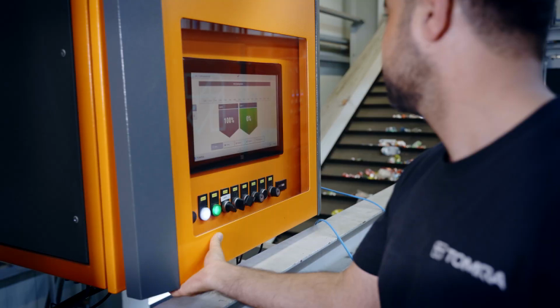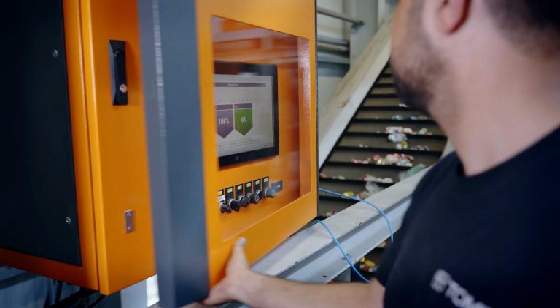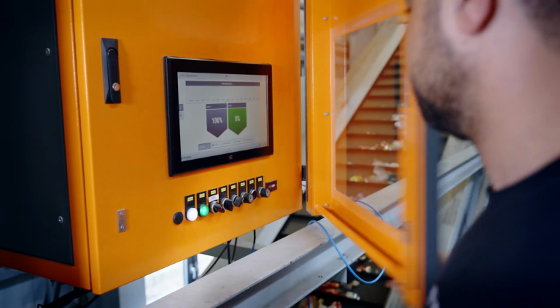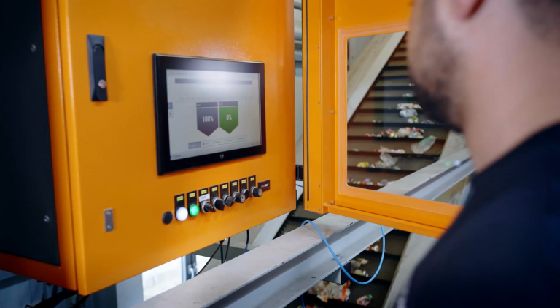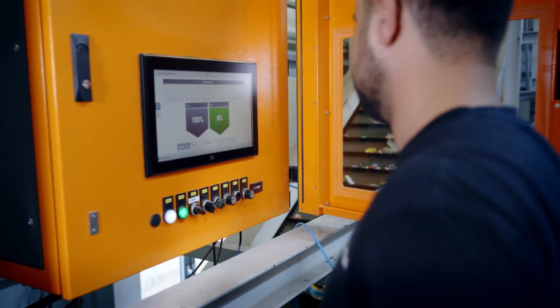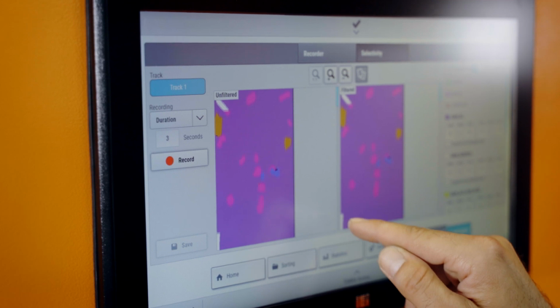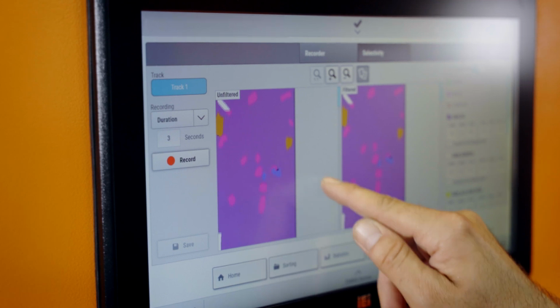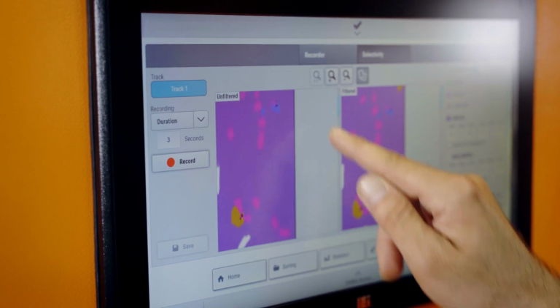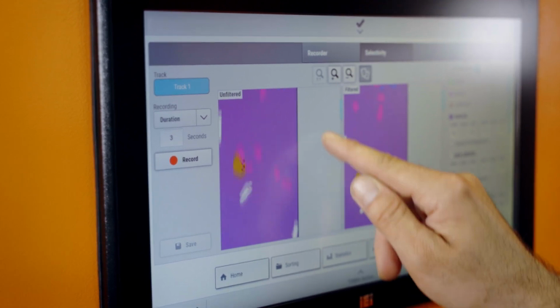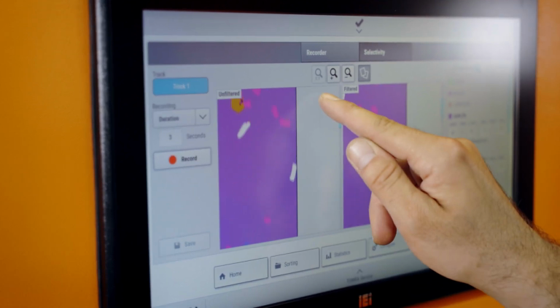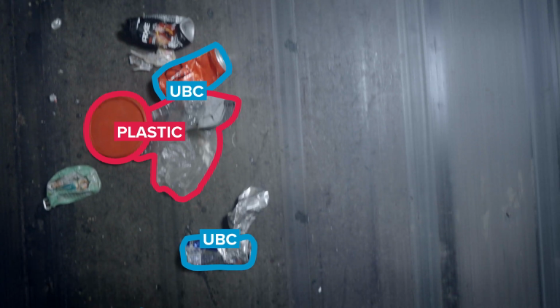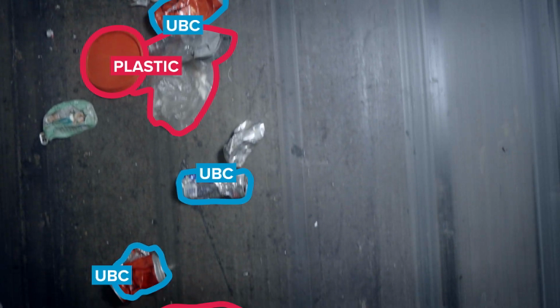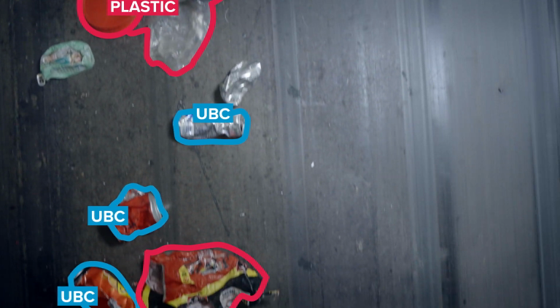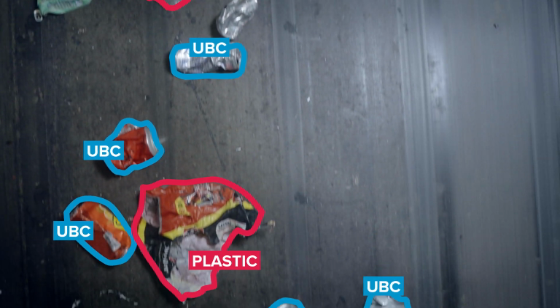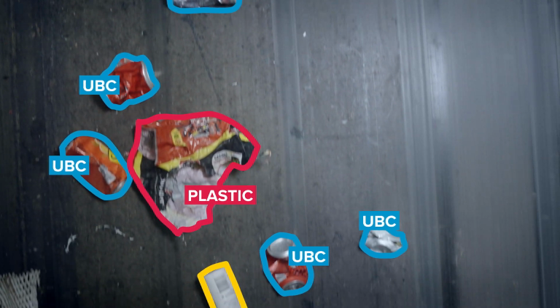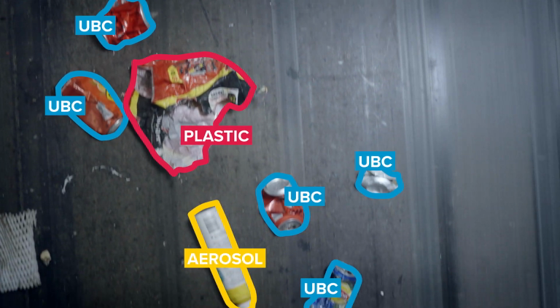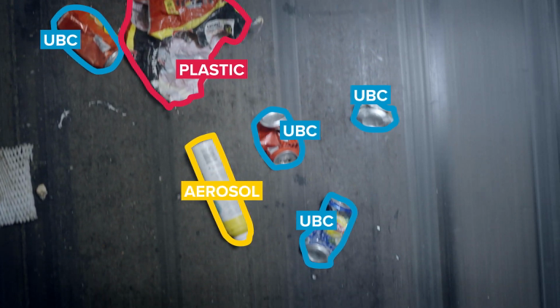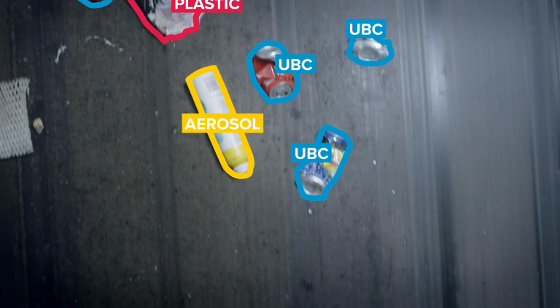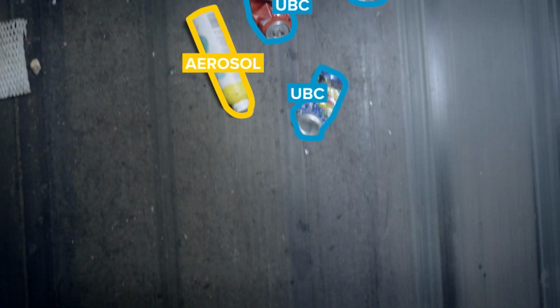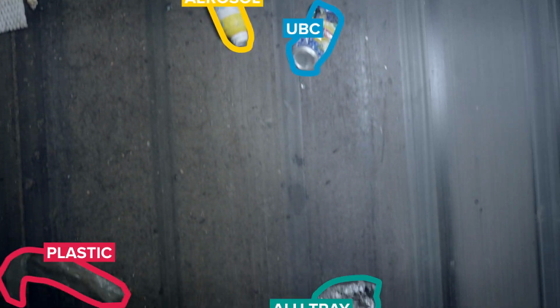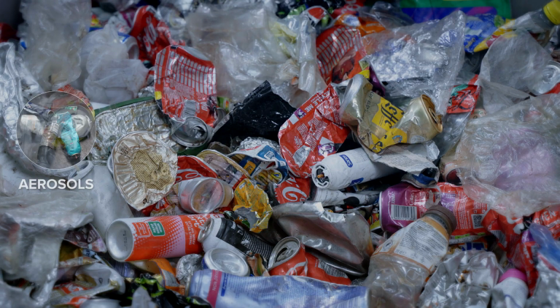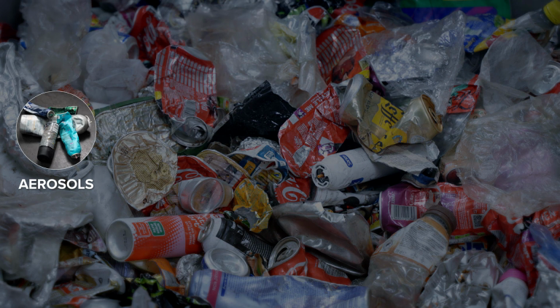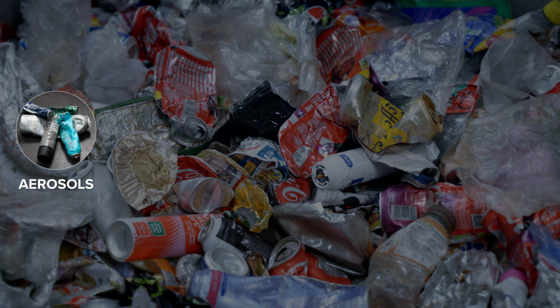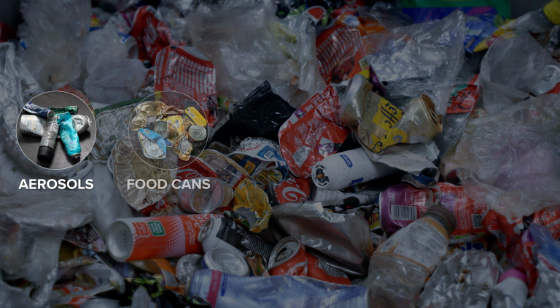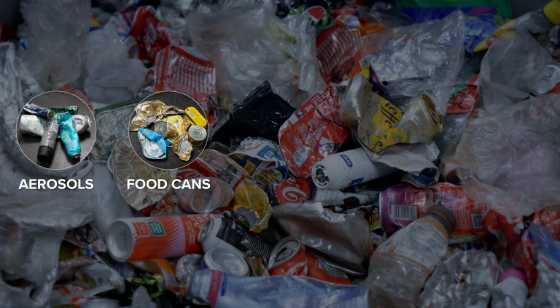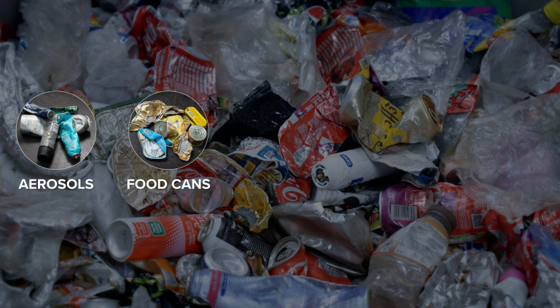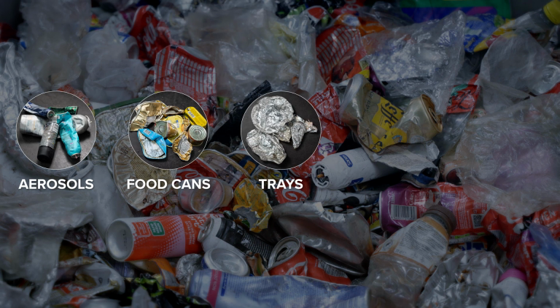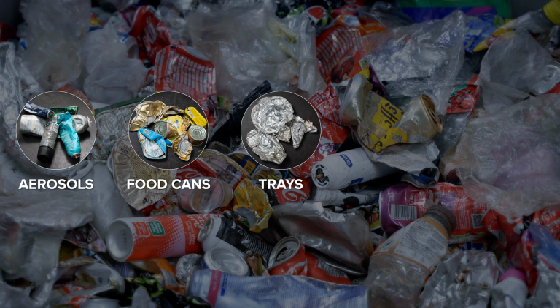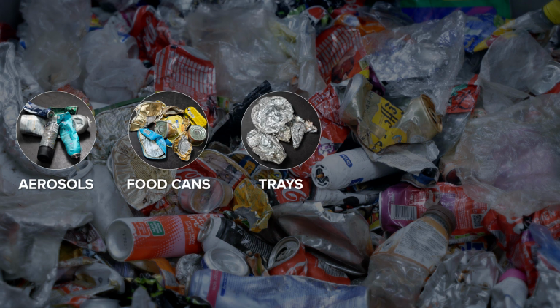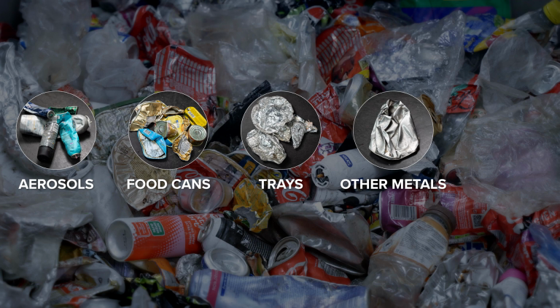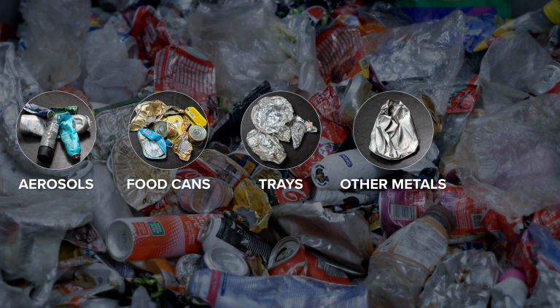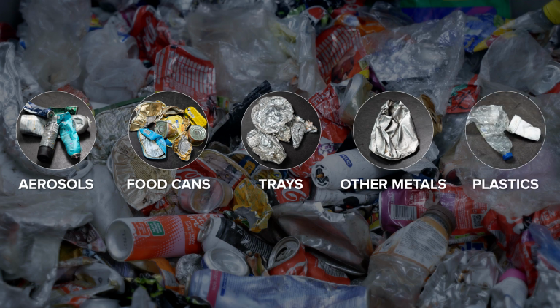The AI-sorting solution utilizes deep learning technology to instantly identify and remove non-UBC aluminum, such as aerosols, food cans and trays, as well as other metals and plastics.